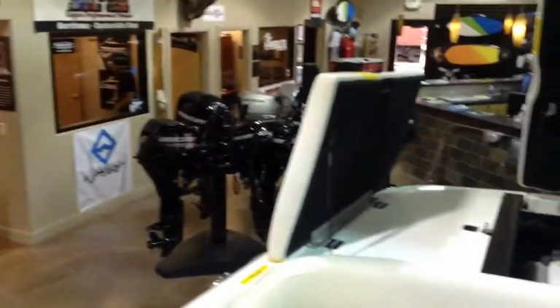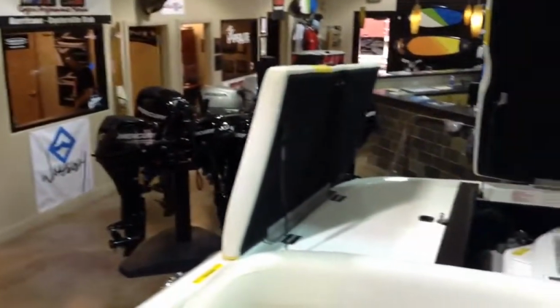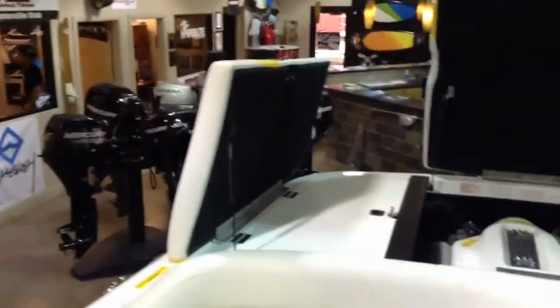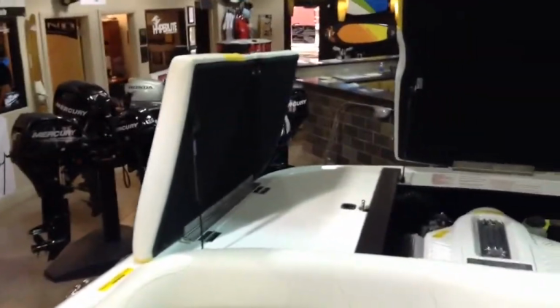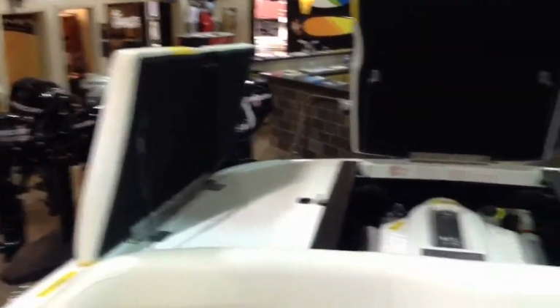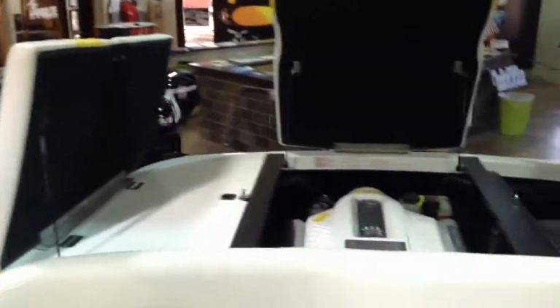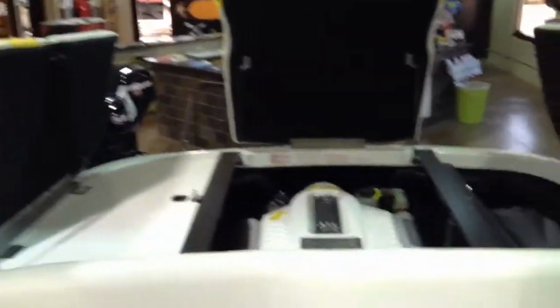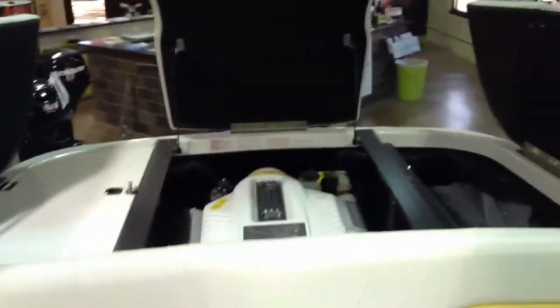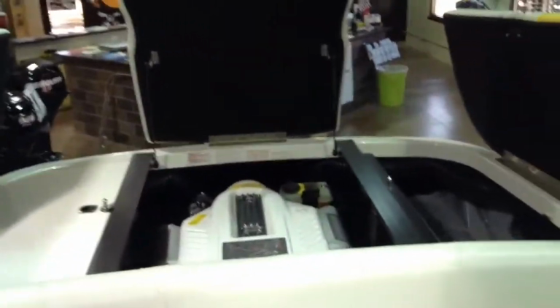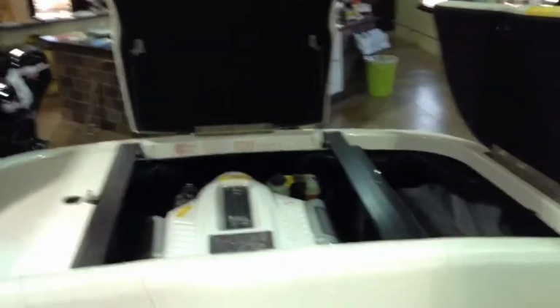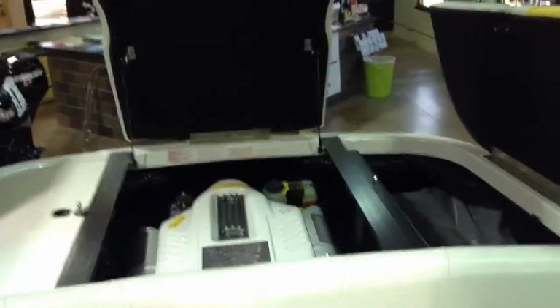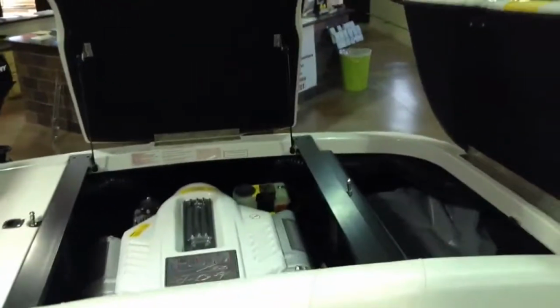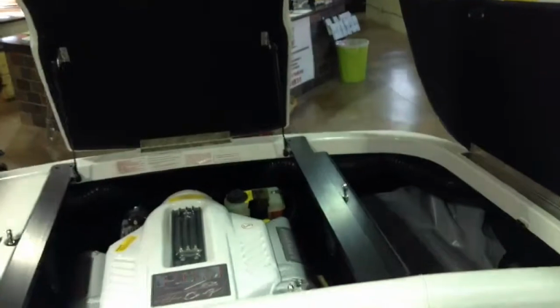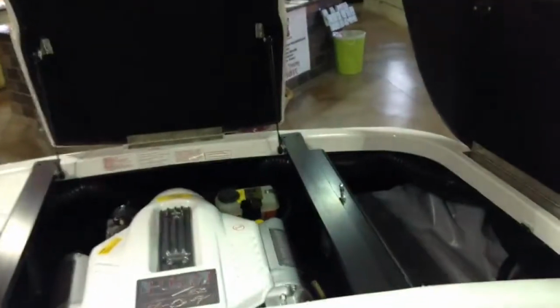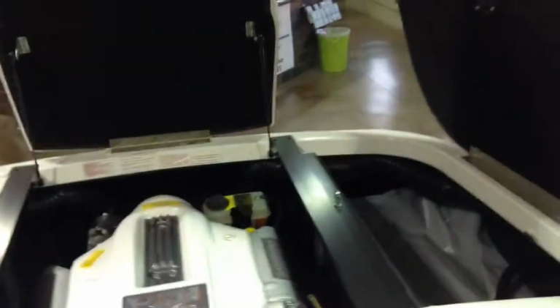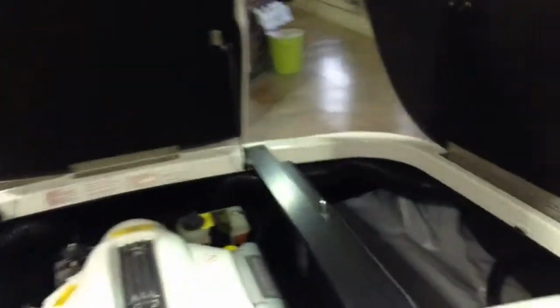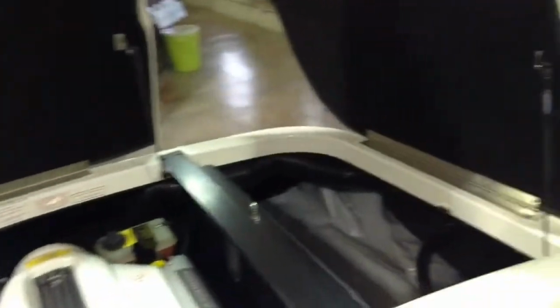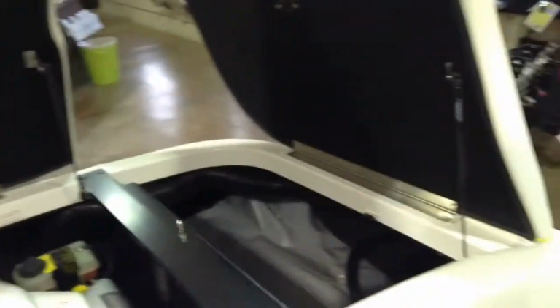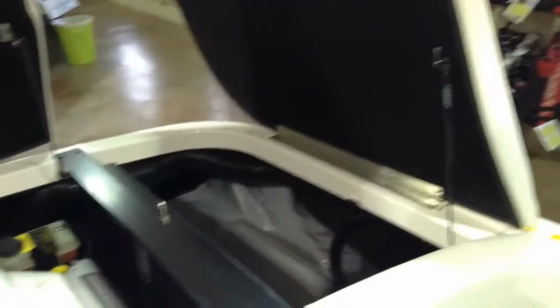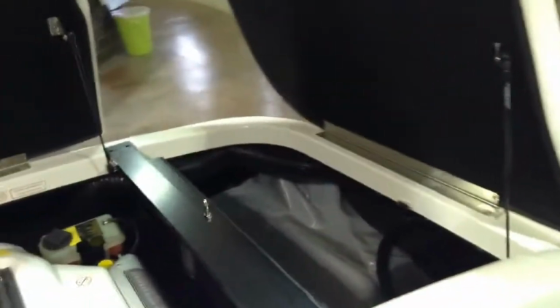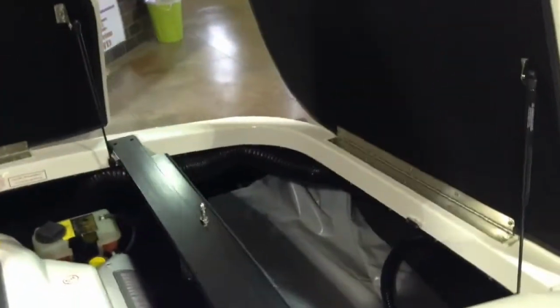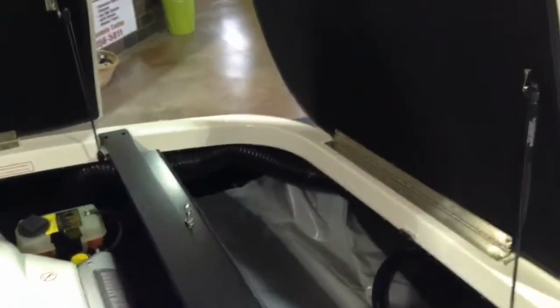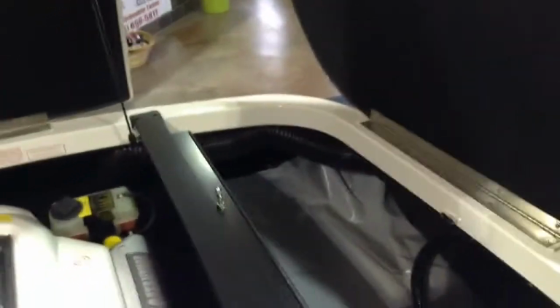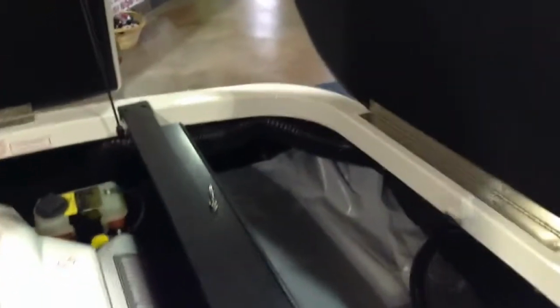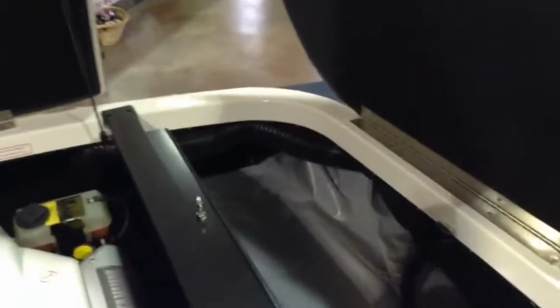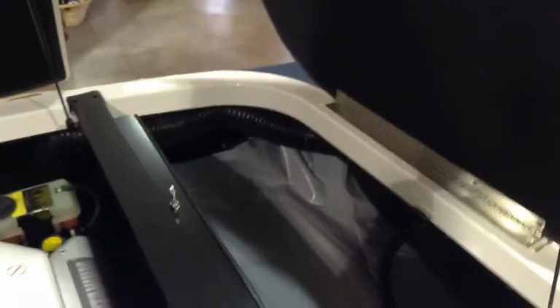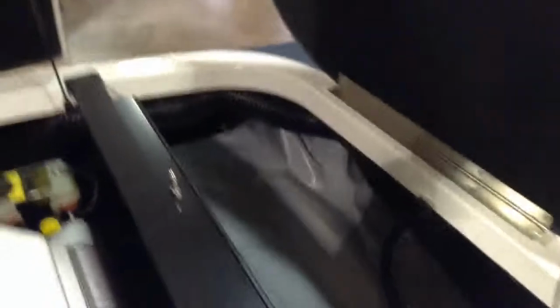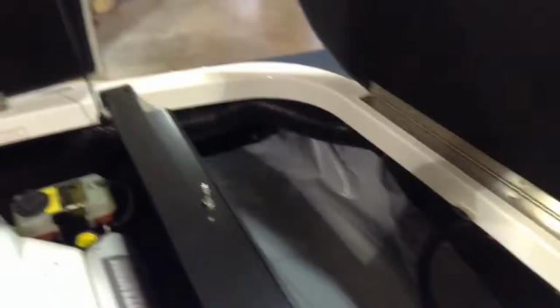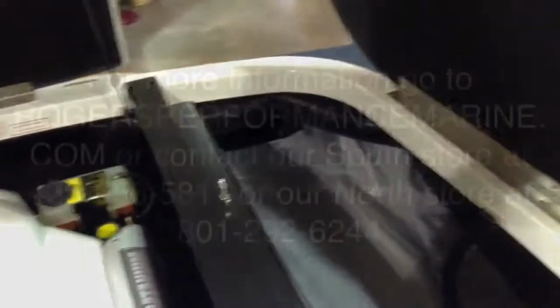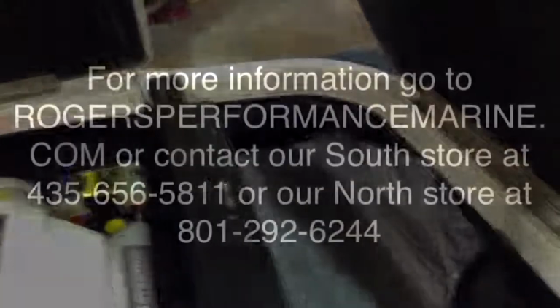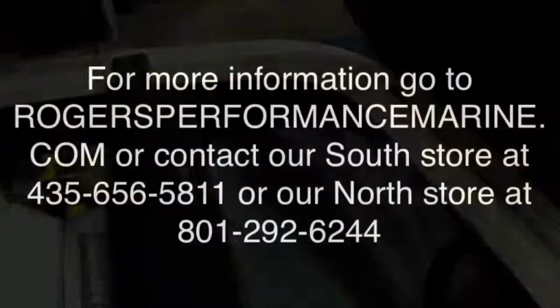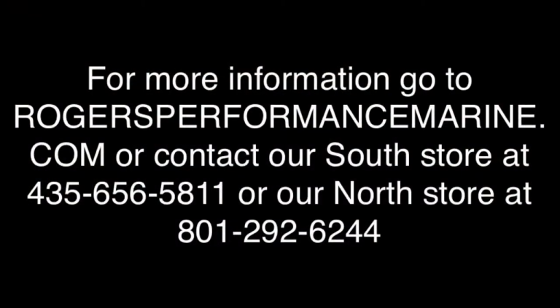I'd like to take this time to say thank you. If you have any more questions, come on in to Roger's Performance Marine and get a hold of one of the sales crew — they'll be glad to show you more about this boat. Thank you.